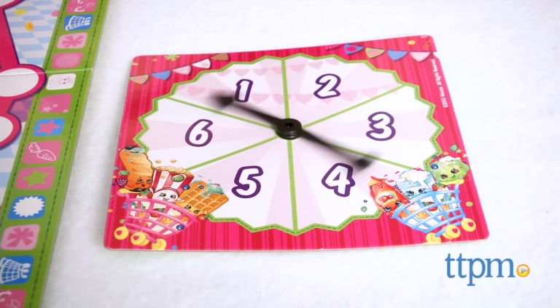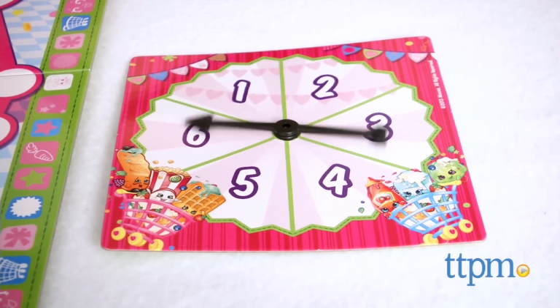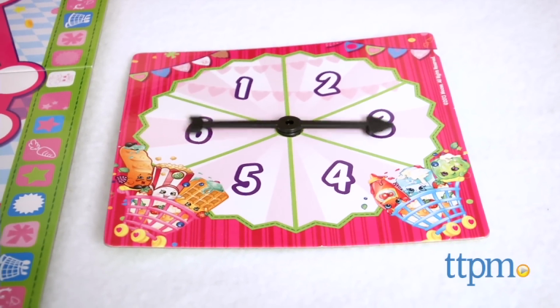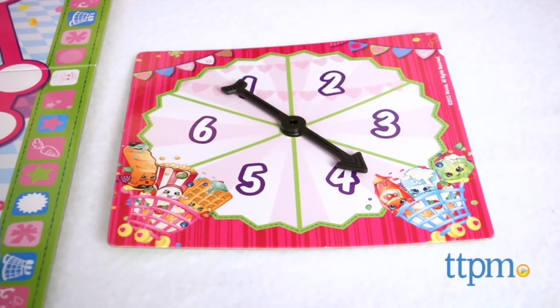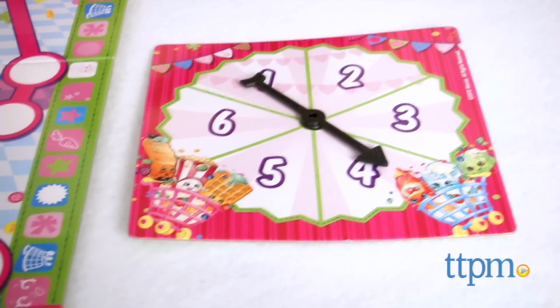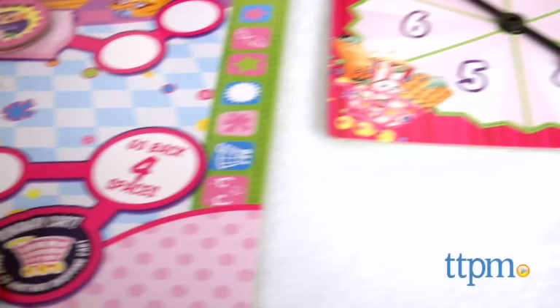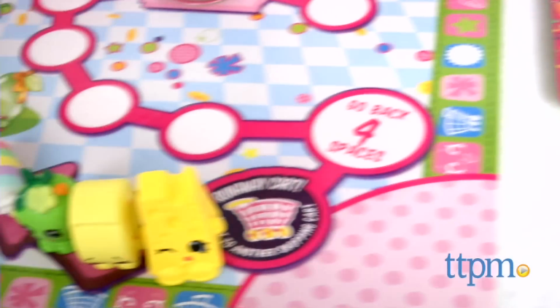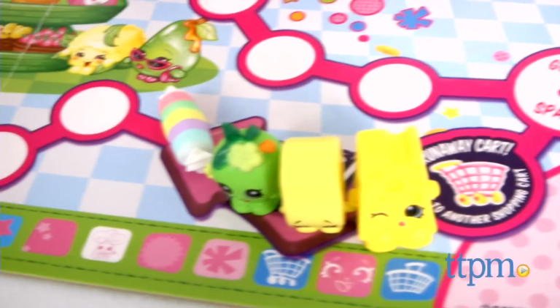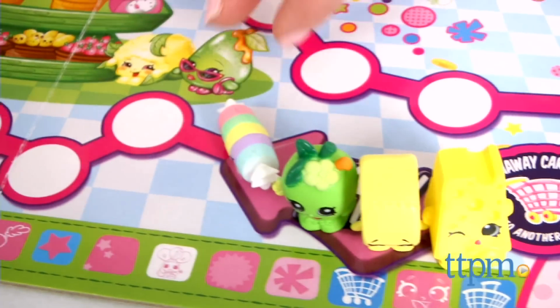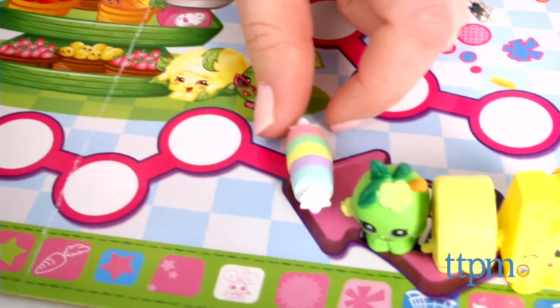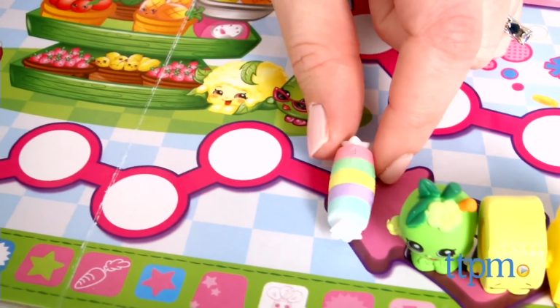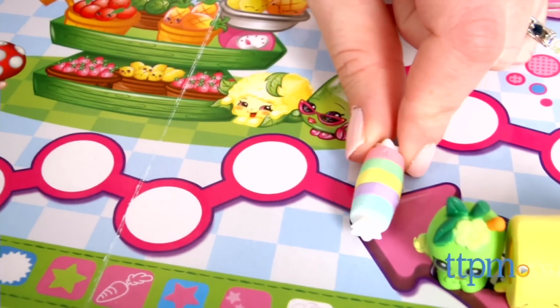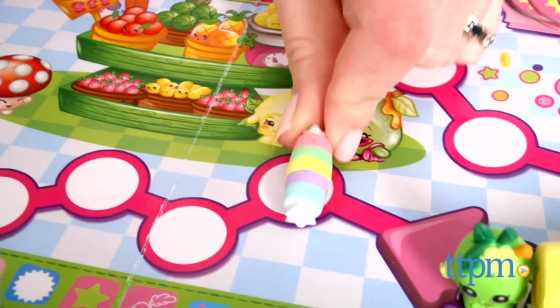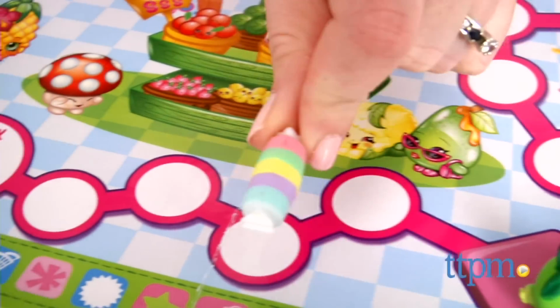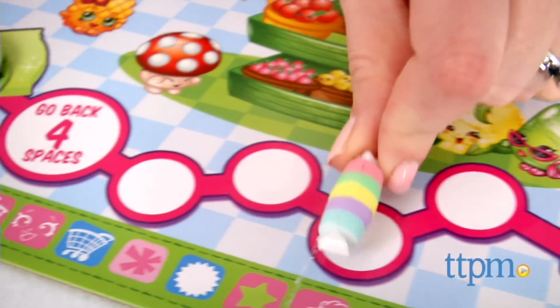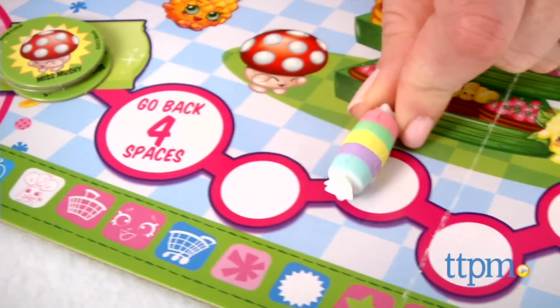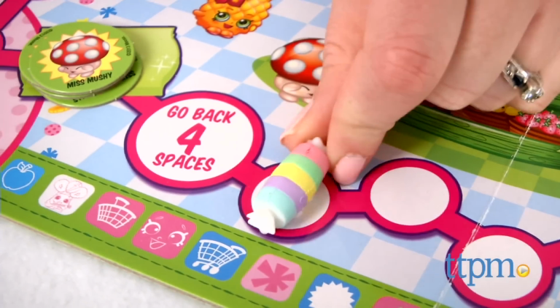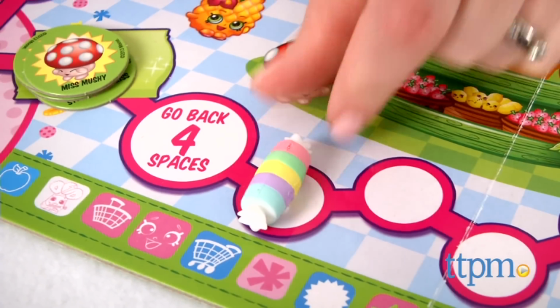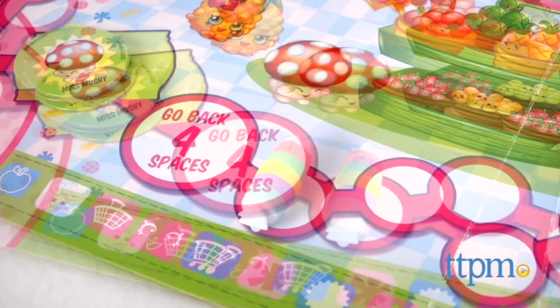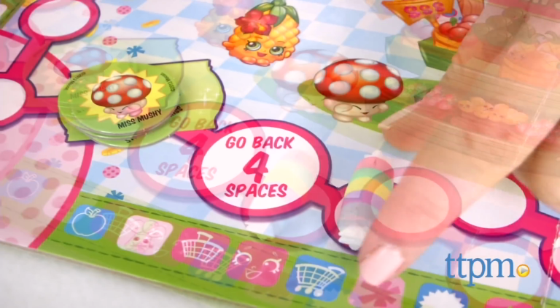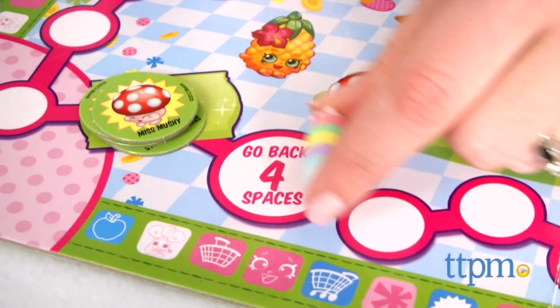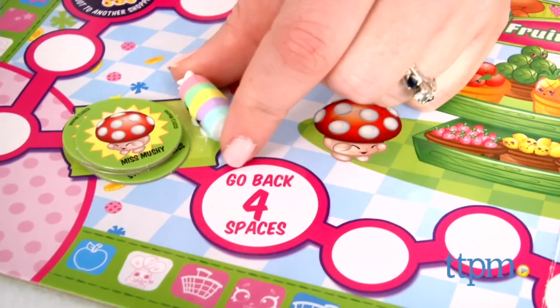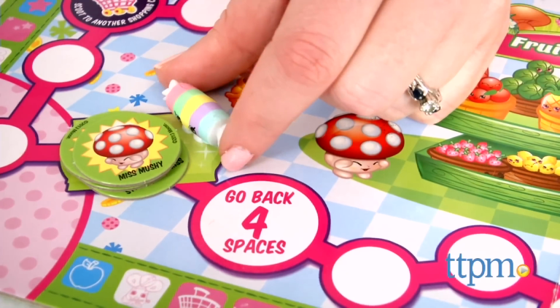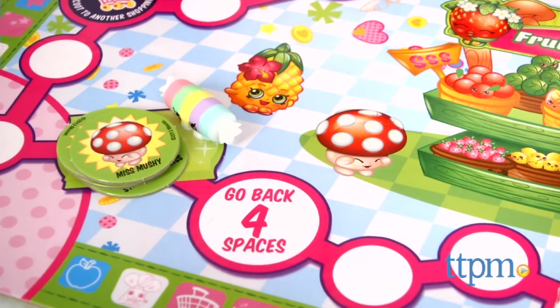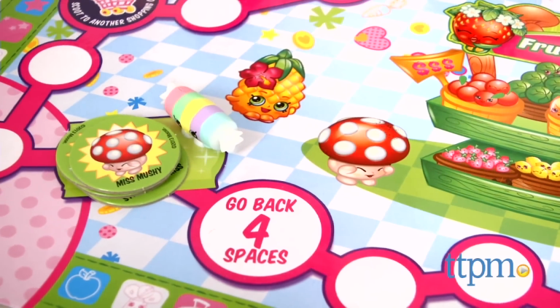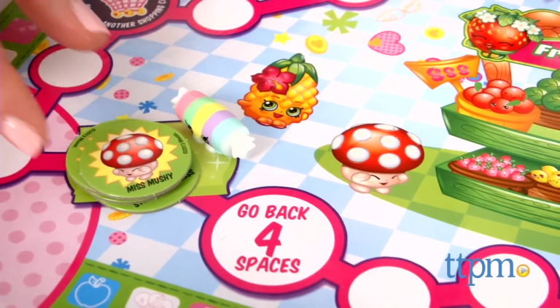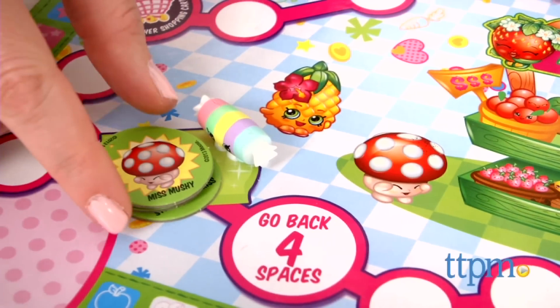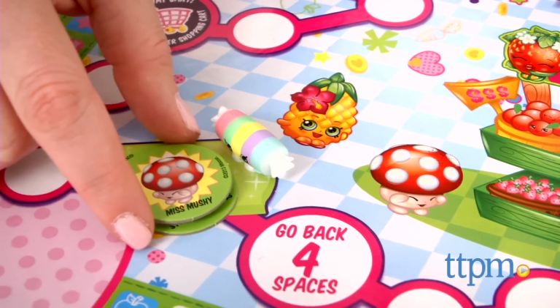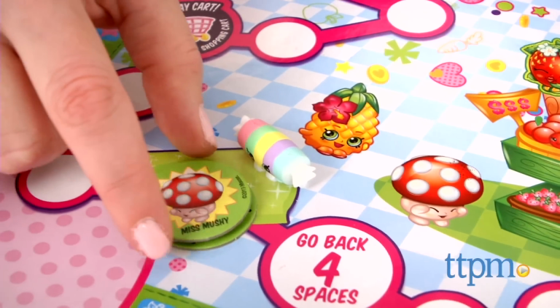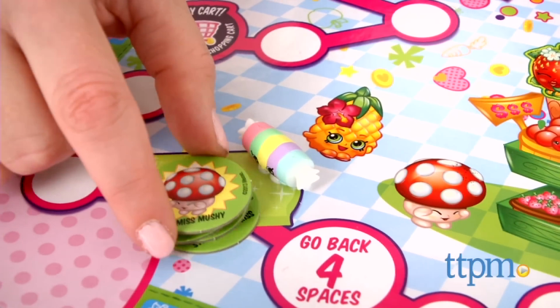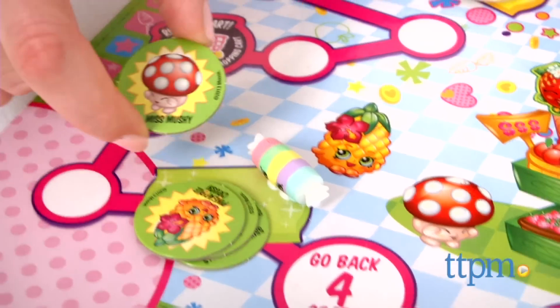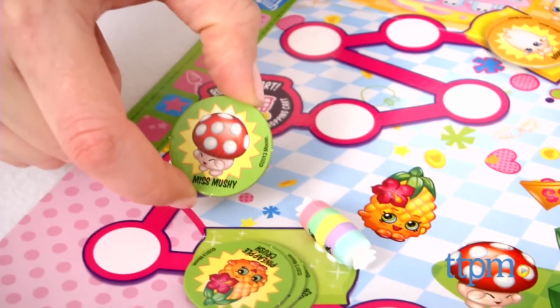Players then take turns spinning the spinner and moving their Shopkins pawn that many spaces along the board. If you land on or are about to pass a color price tag space, you must stop on this space and collect the Shopkins color token that is there.